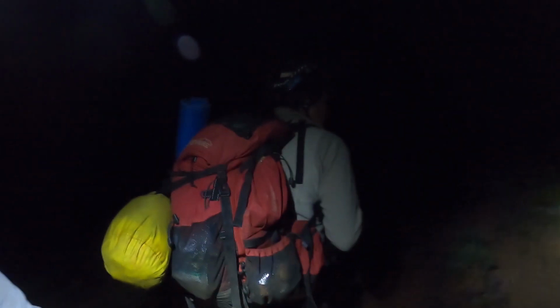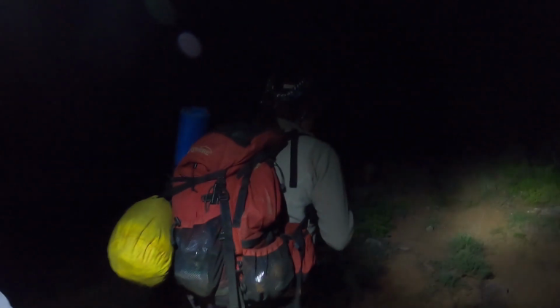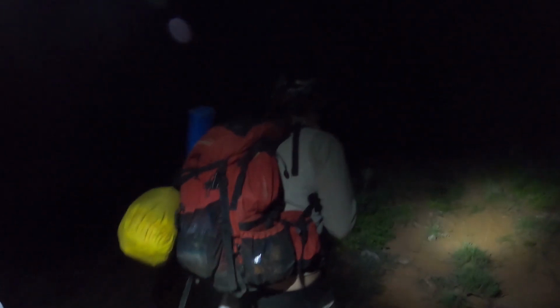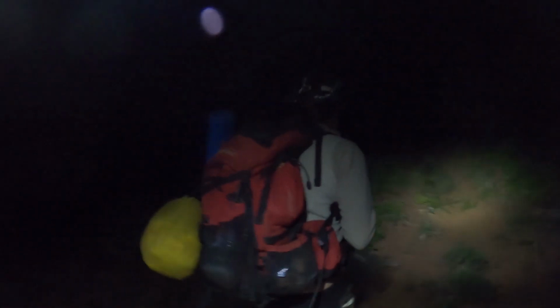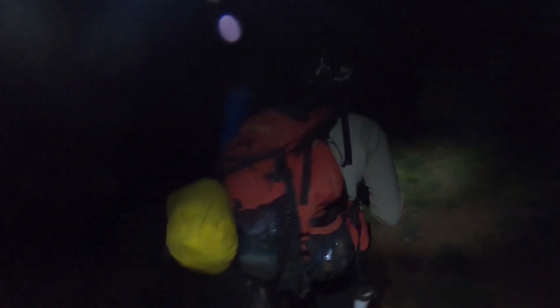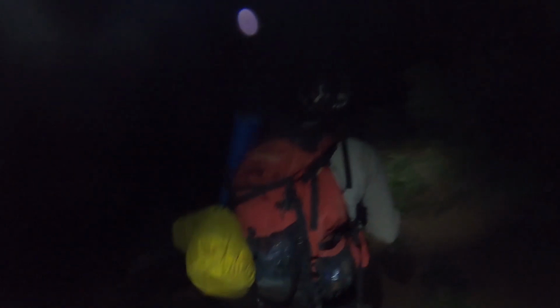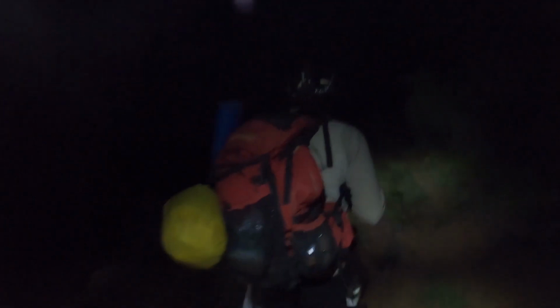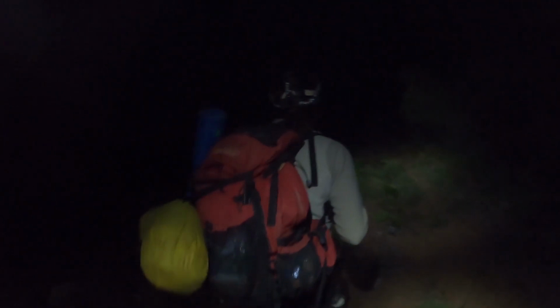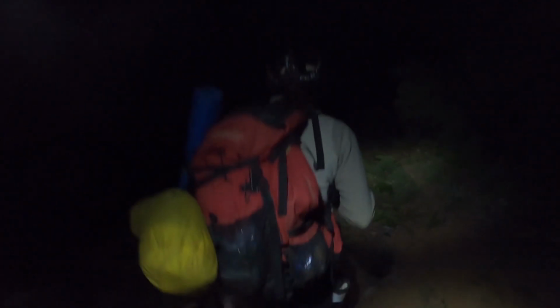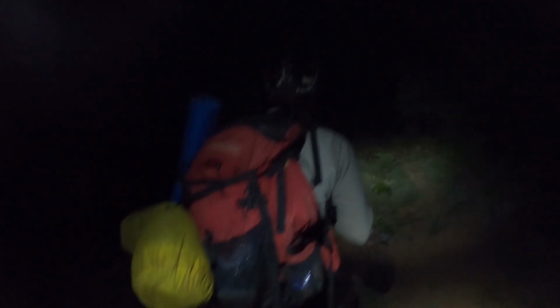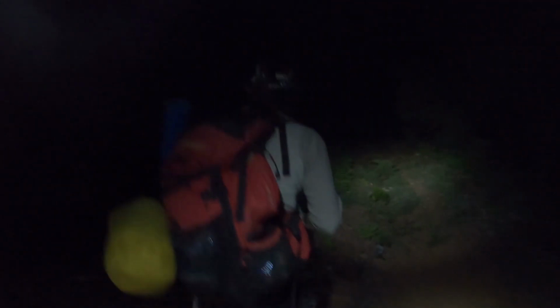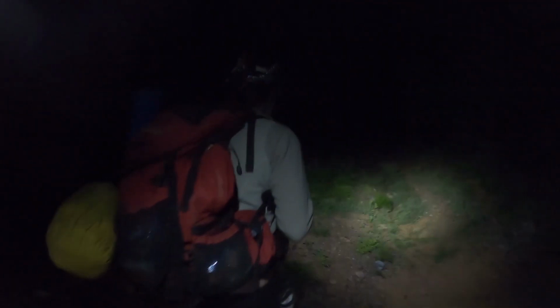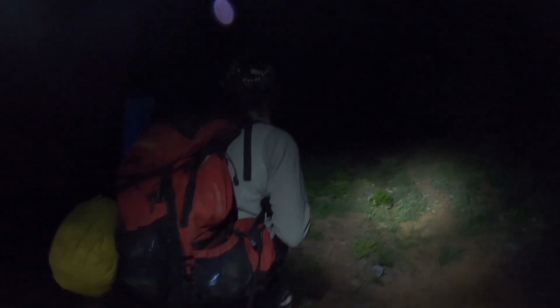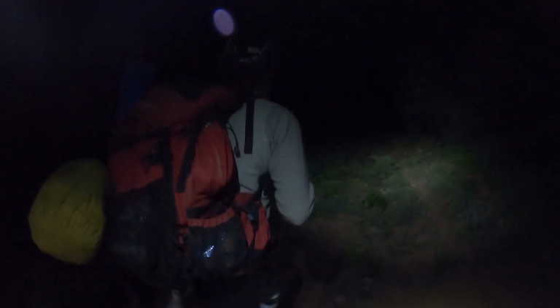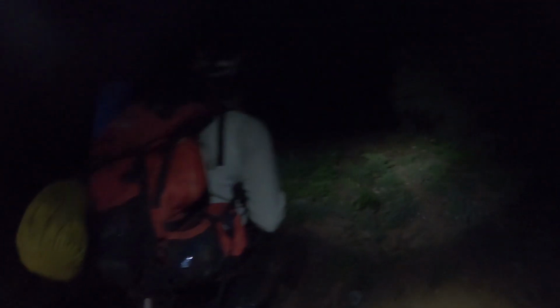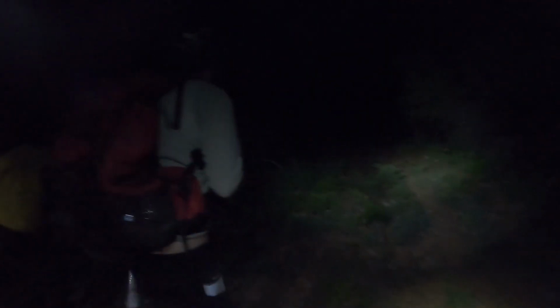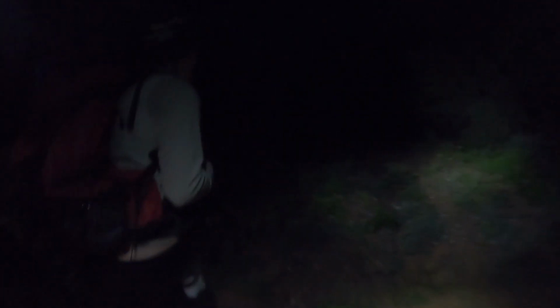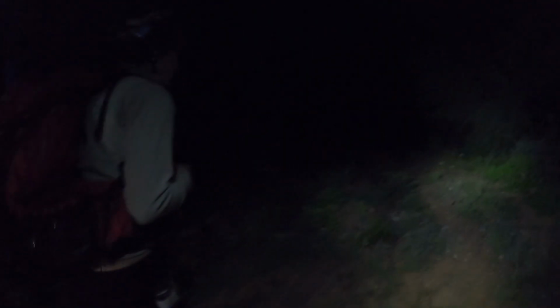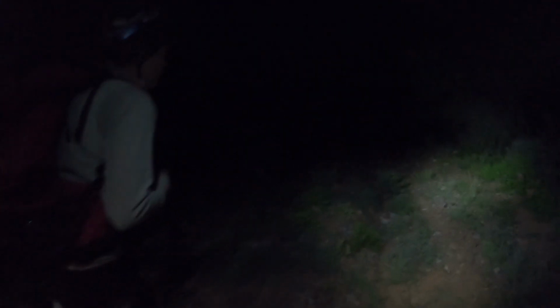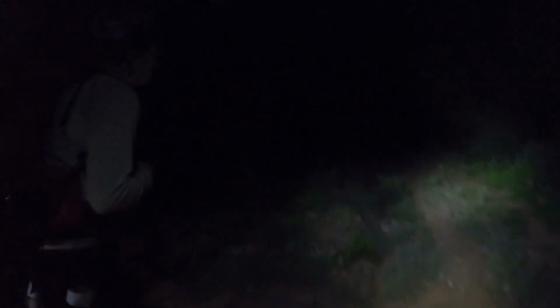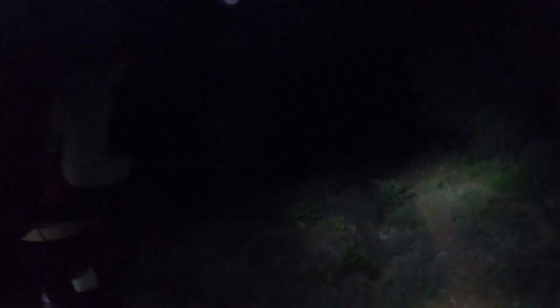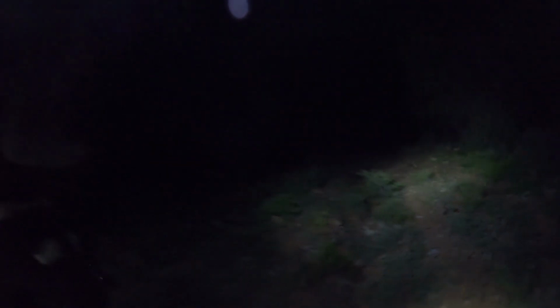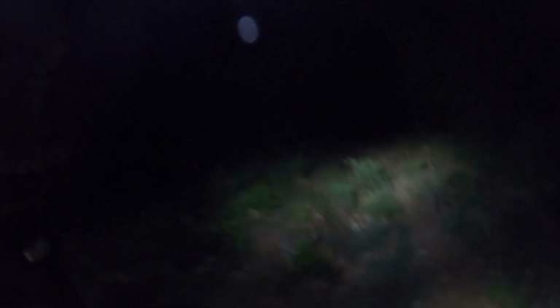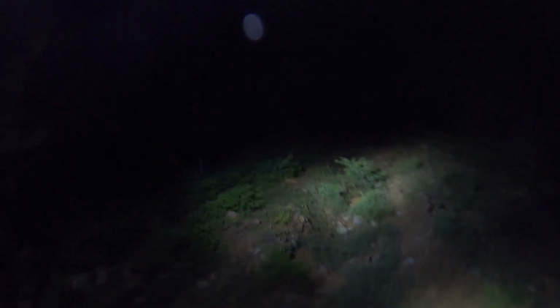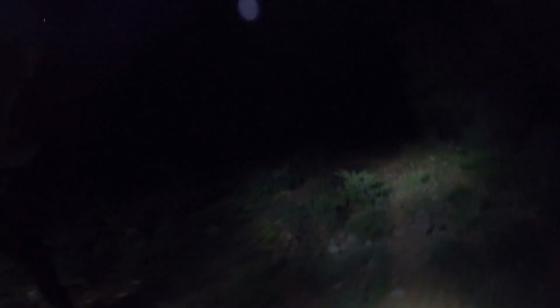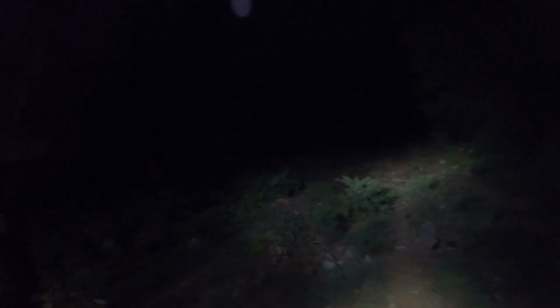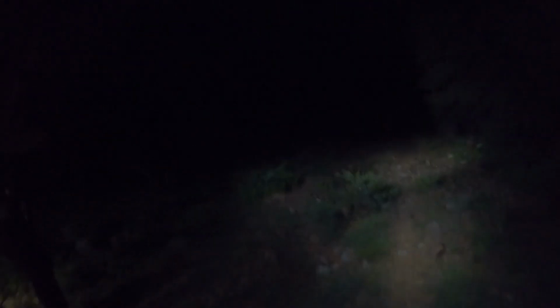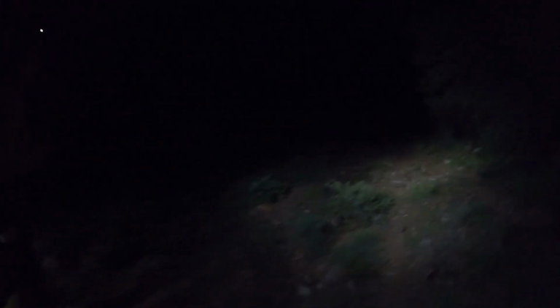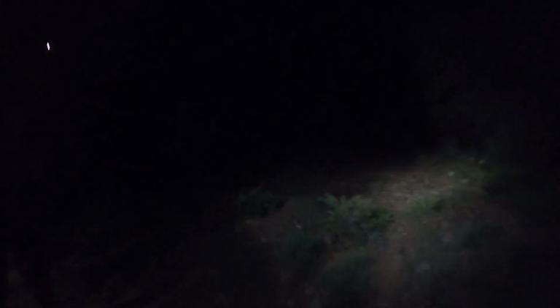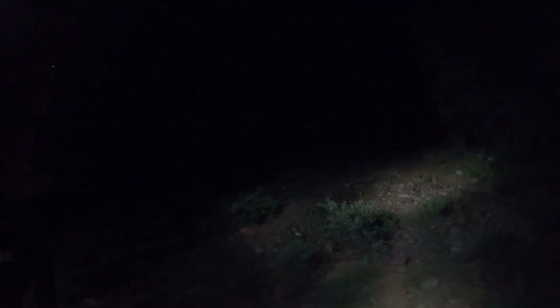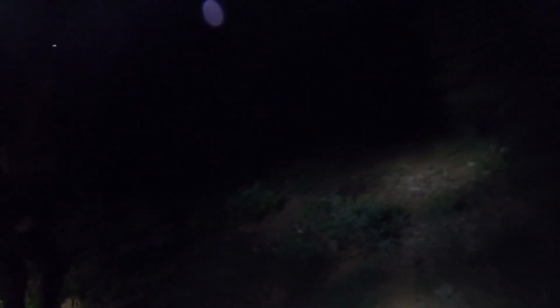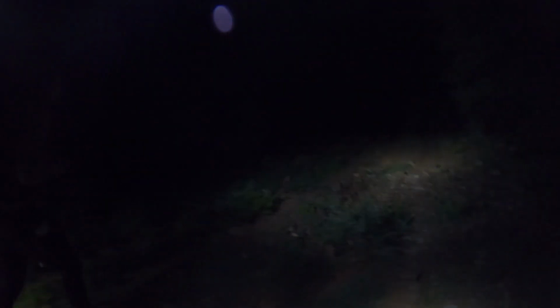It's 12:41 AM. We are going to look to bed down hopefully somewhere around 1:30 to get a little bit more sleep.